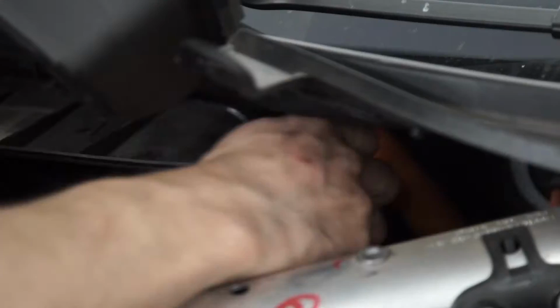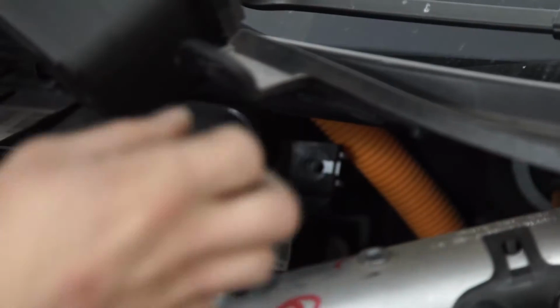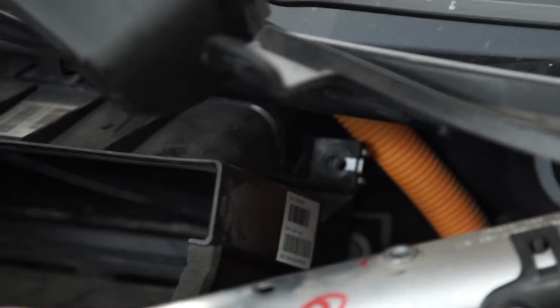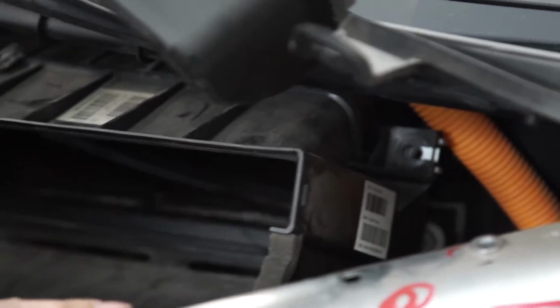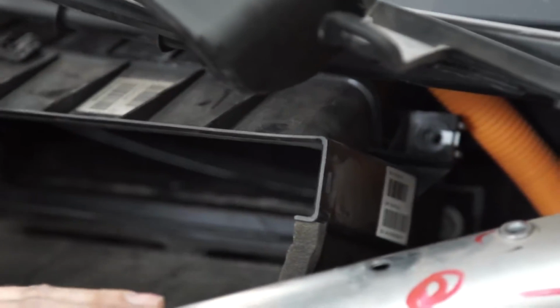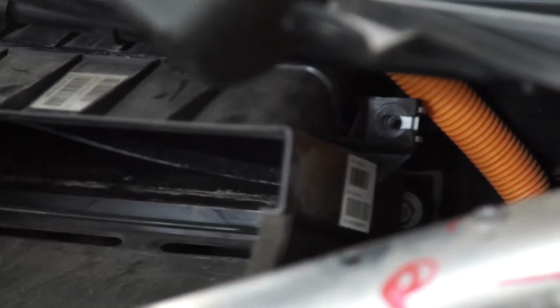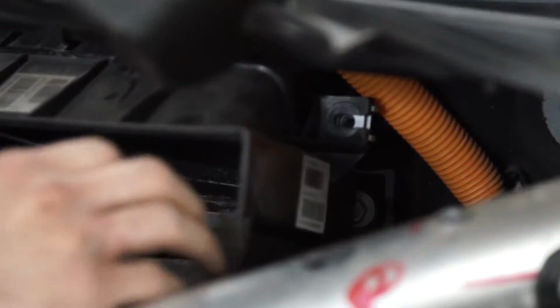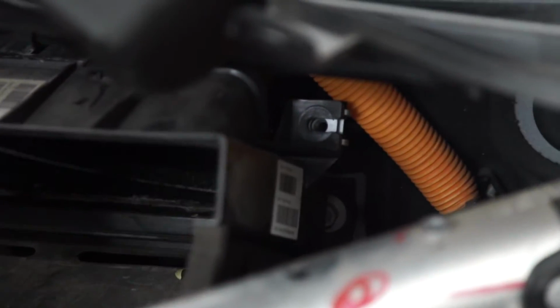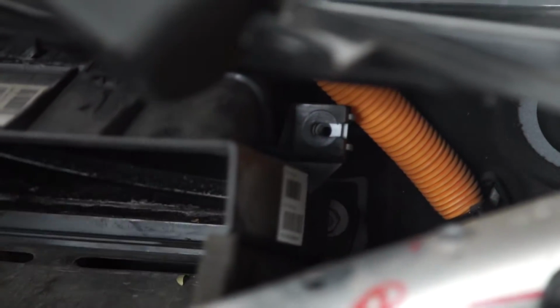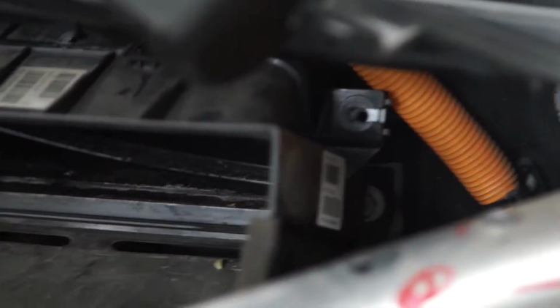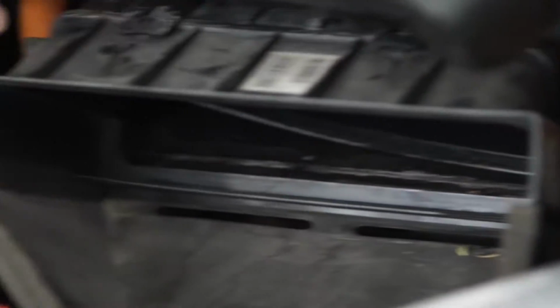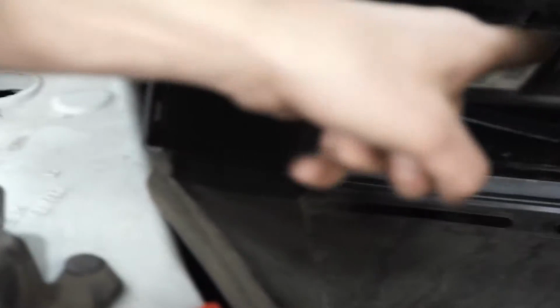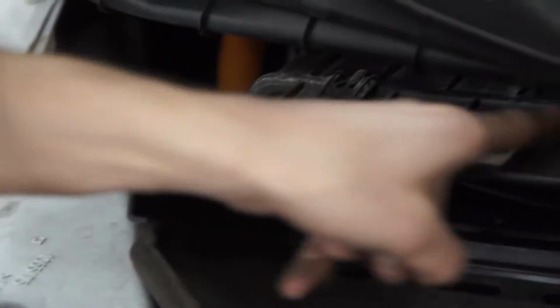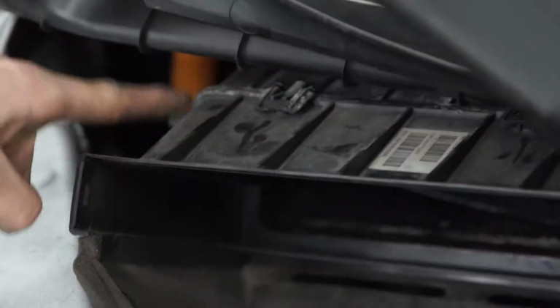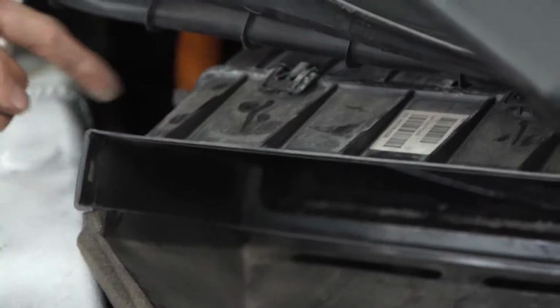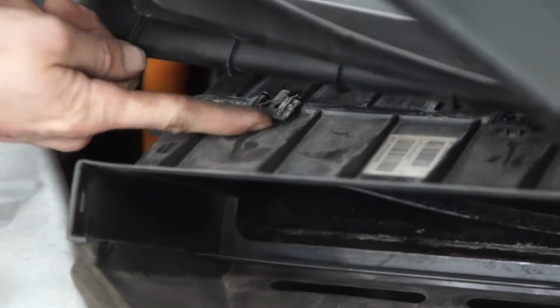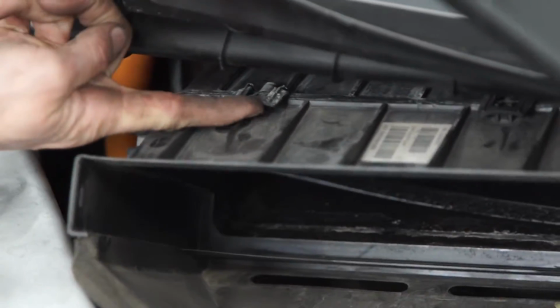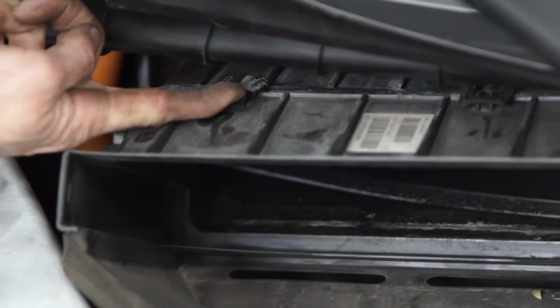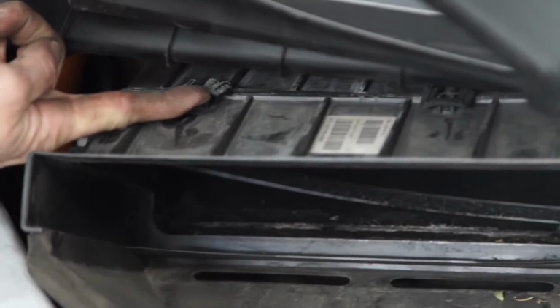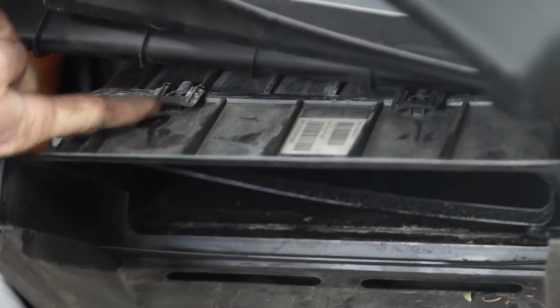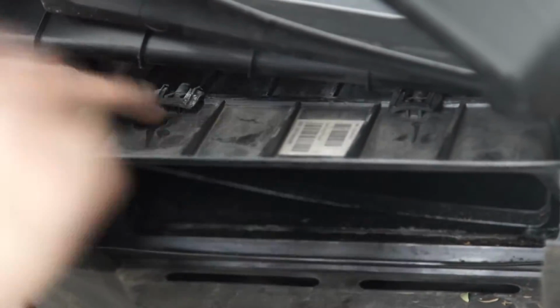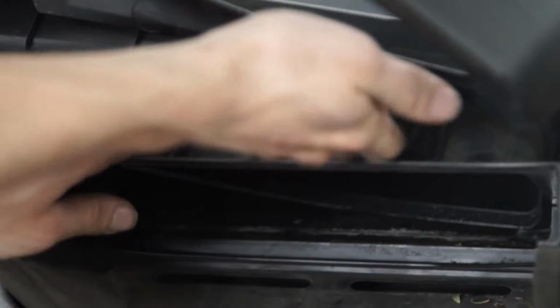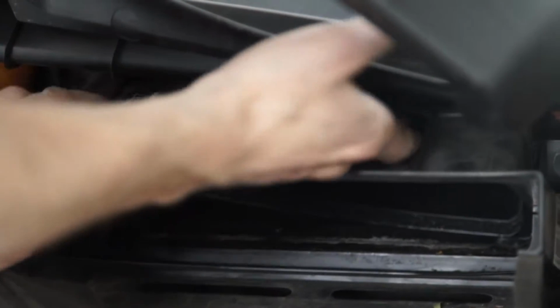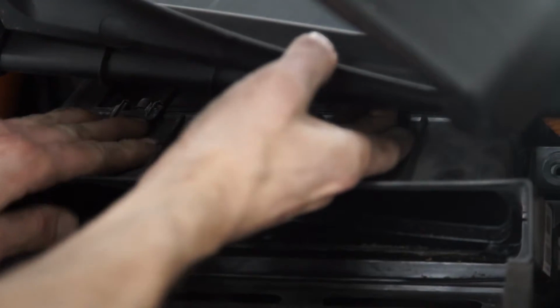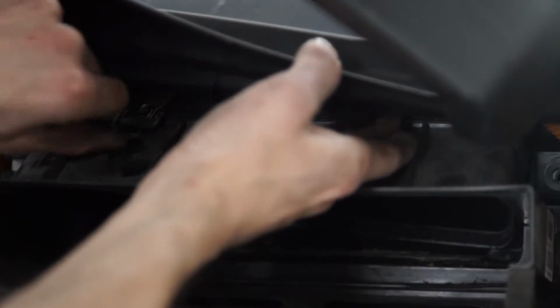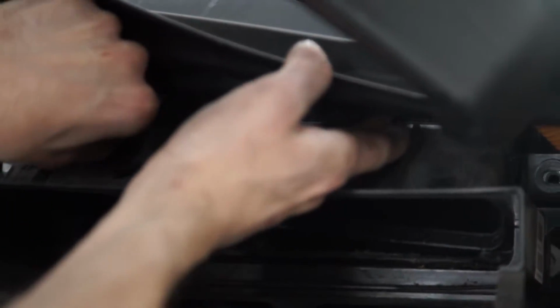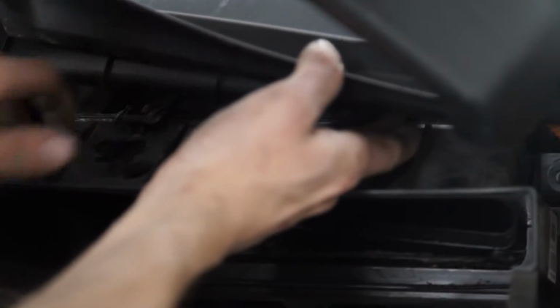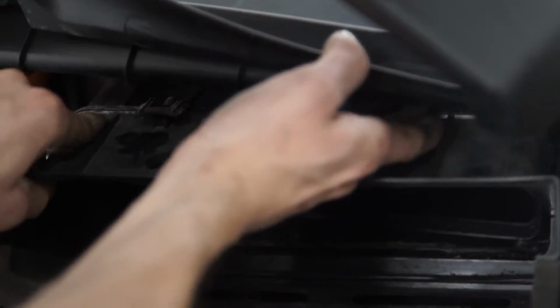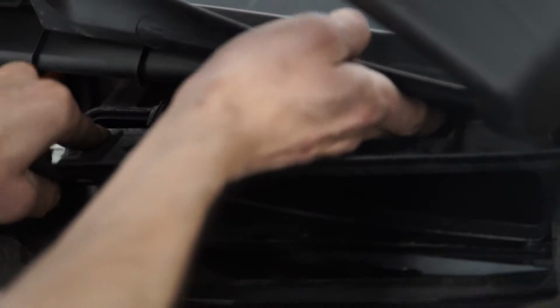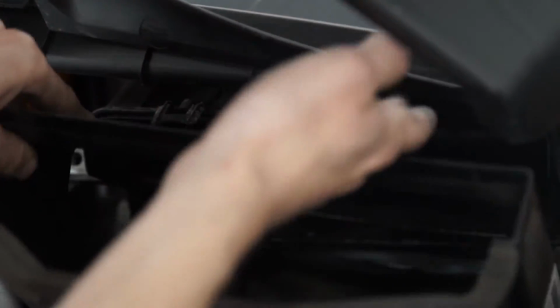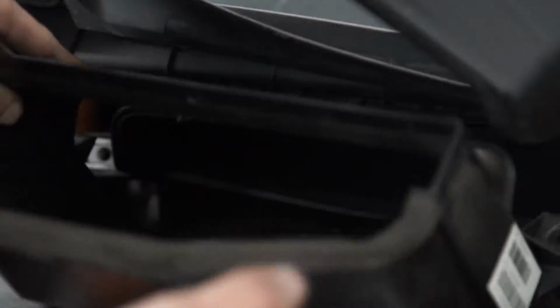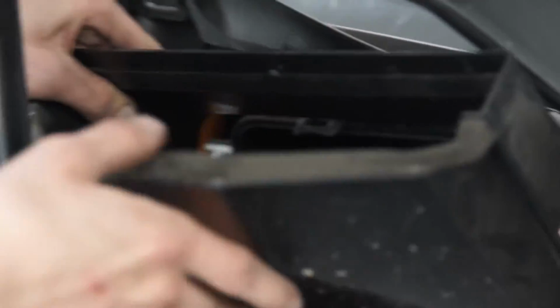I get the rest out by hand. And then right here, these two tabs — you want to go up with your finger, like that, and then out like that.